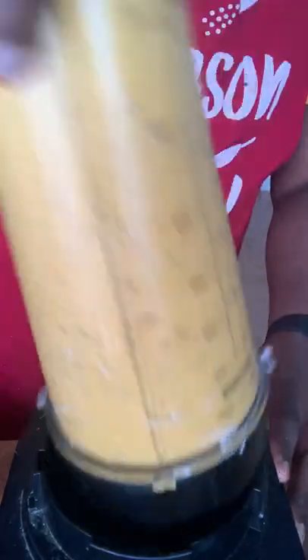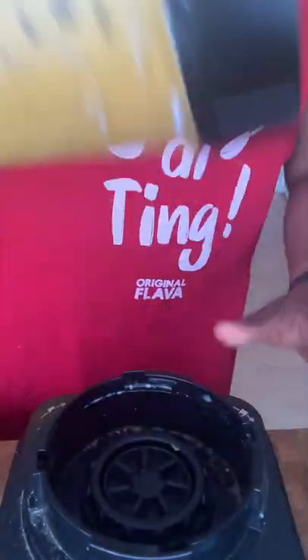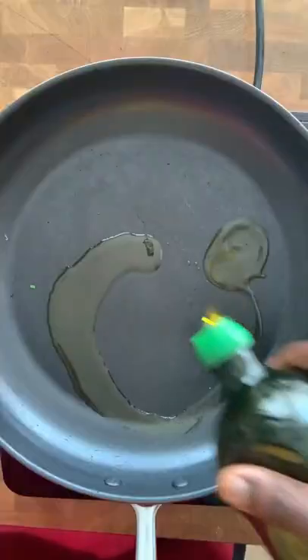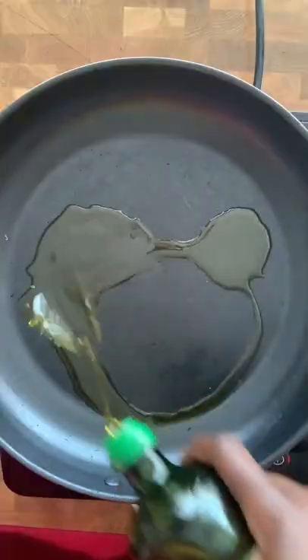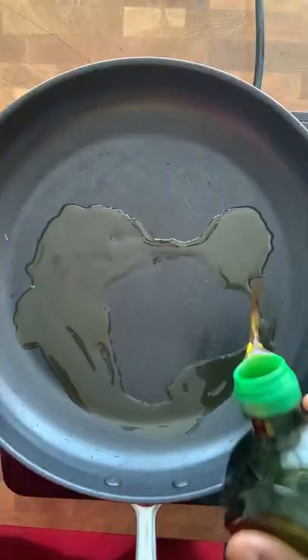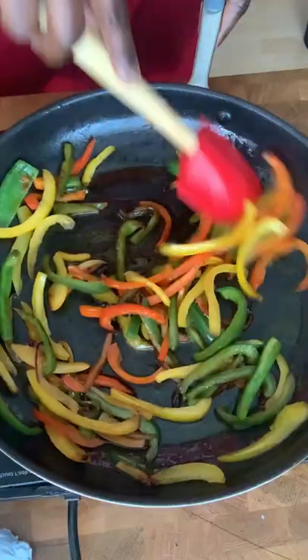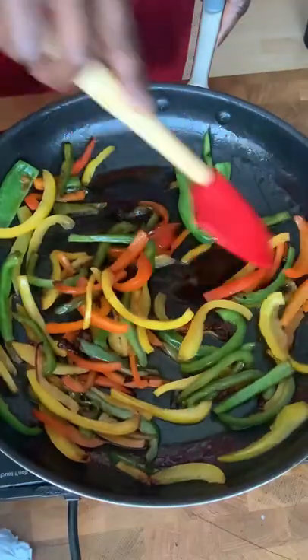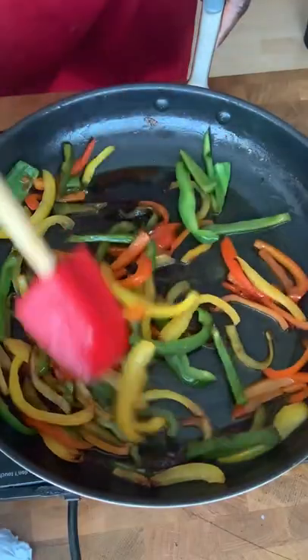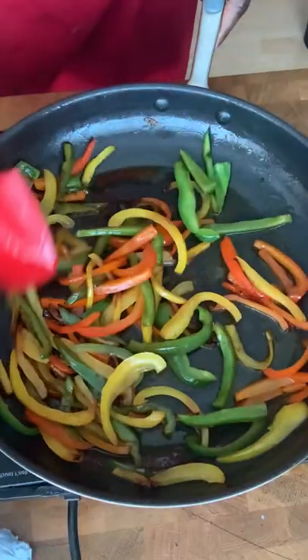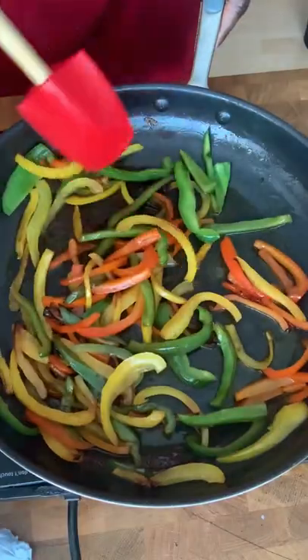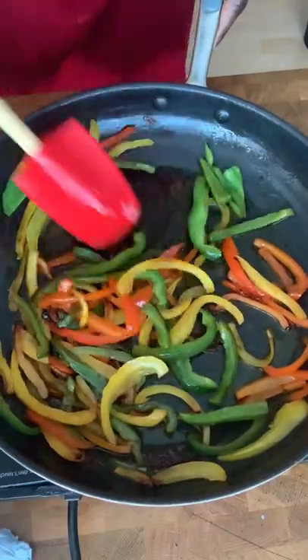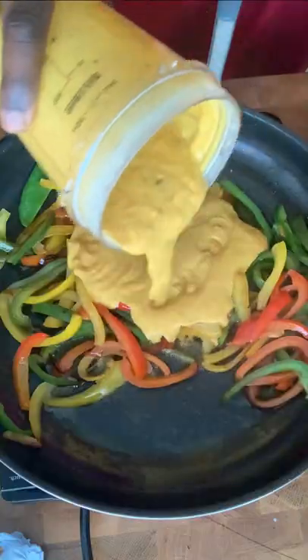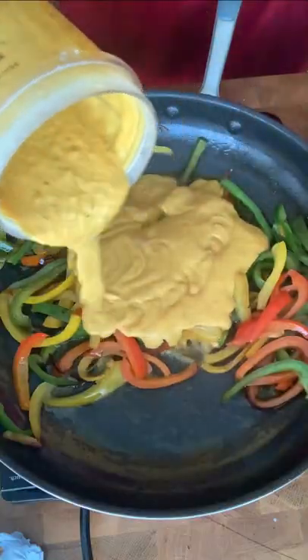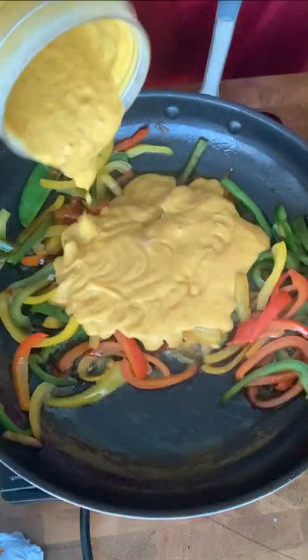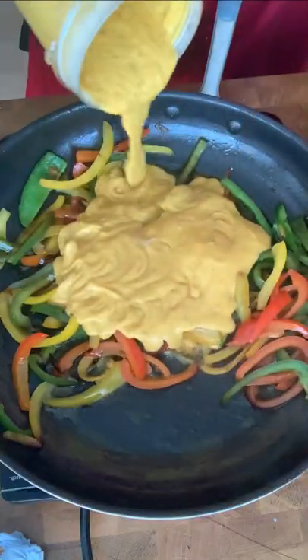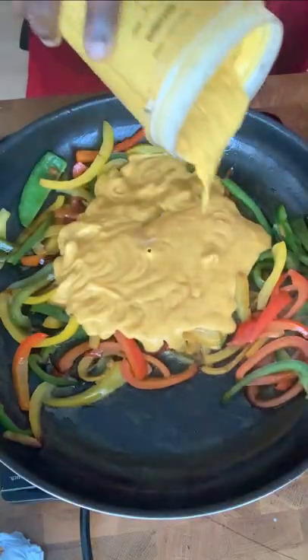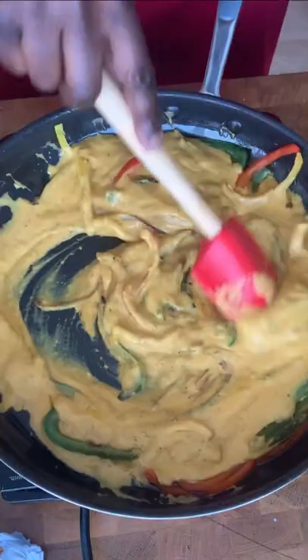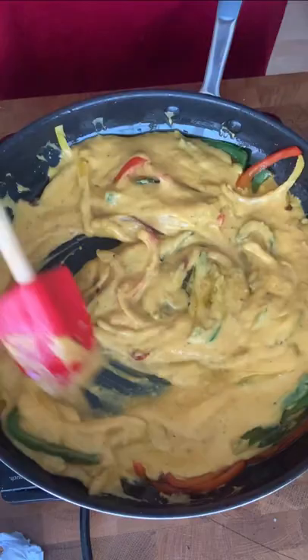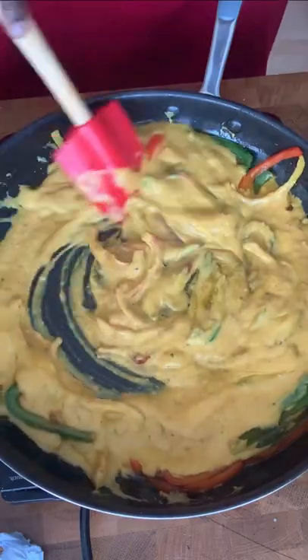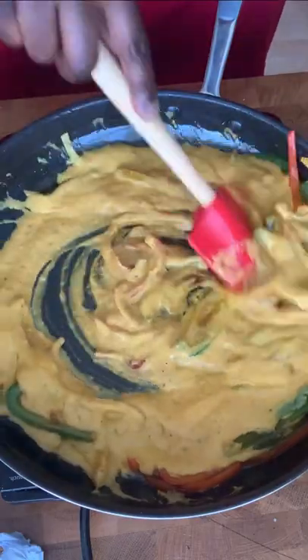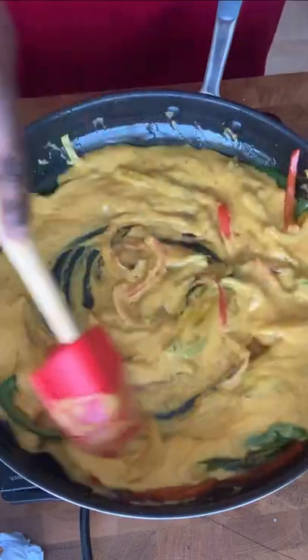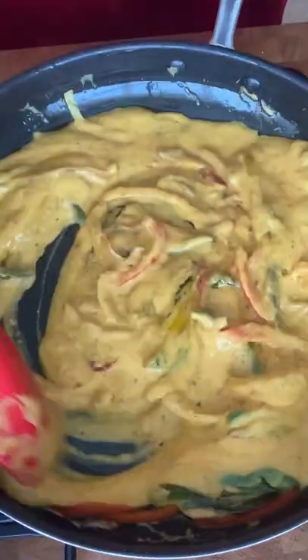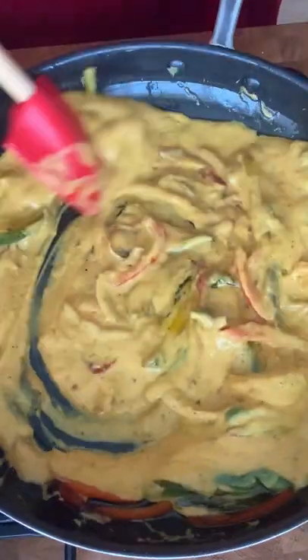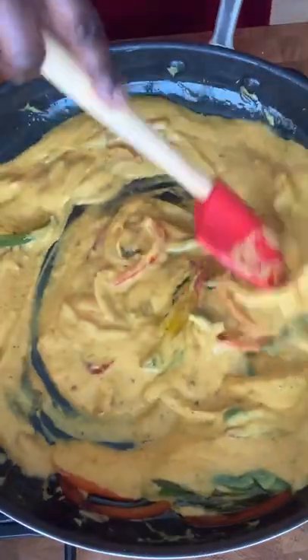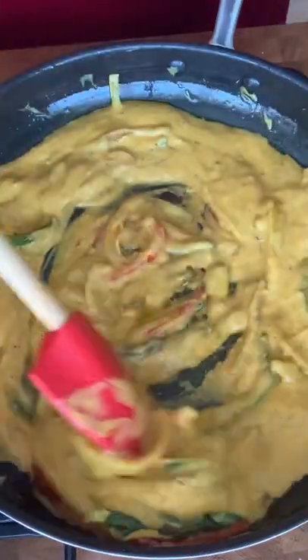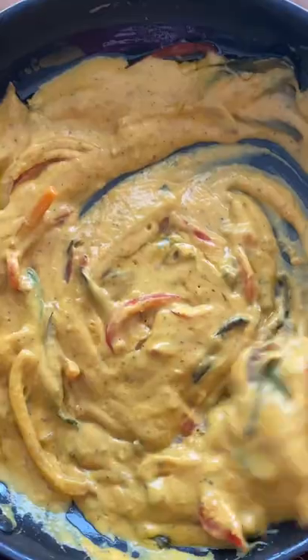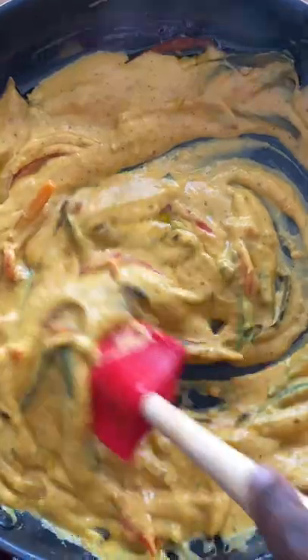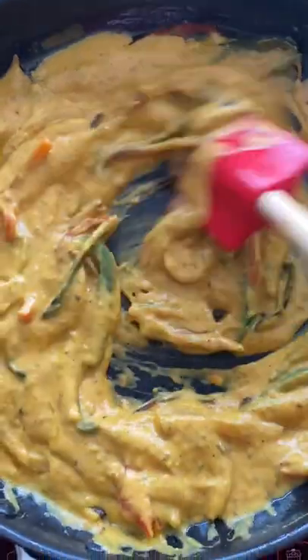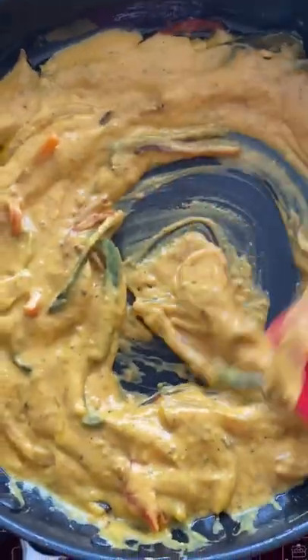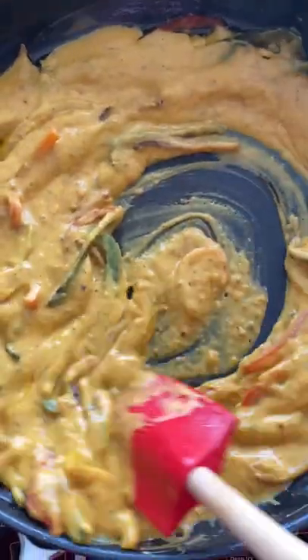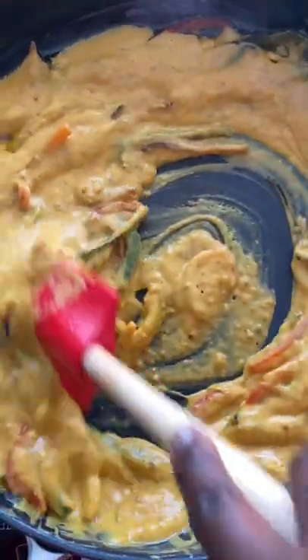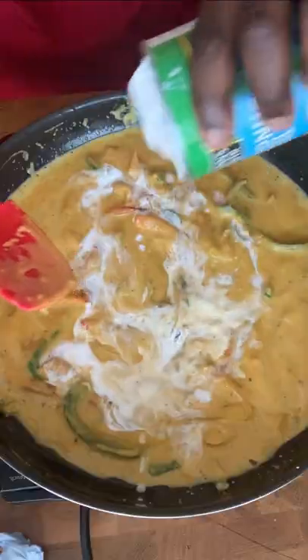Add in your olive oil and sauté bell peppers till soft. Add in your pumpkin mix and cook that down and you'll get a lovely stringy thick cheesy texture.